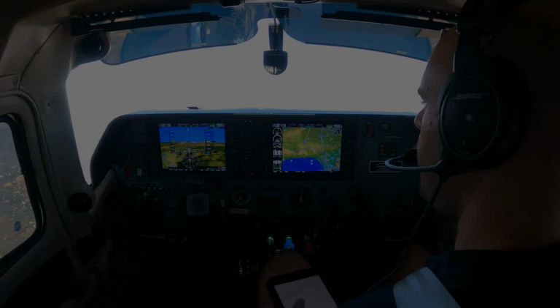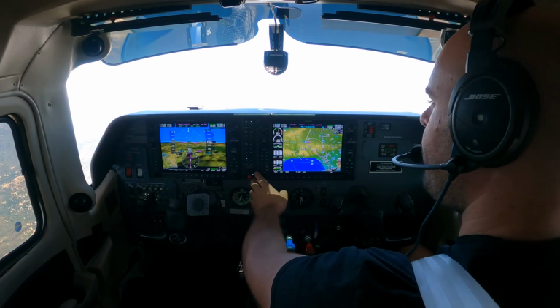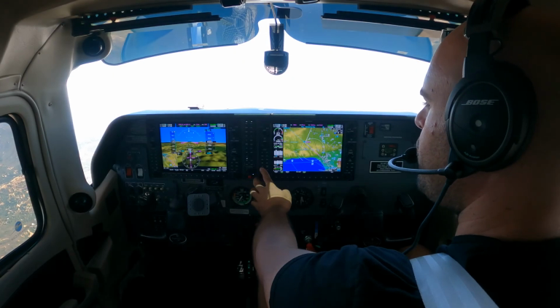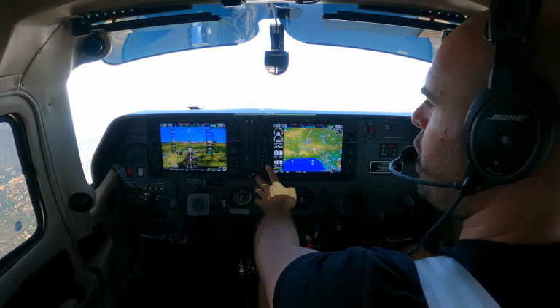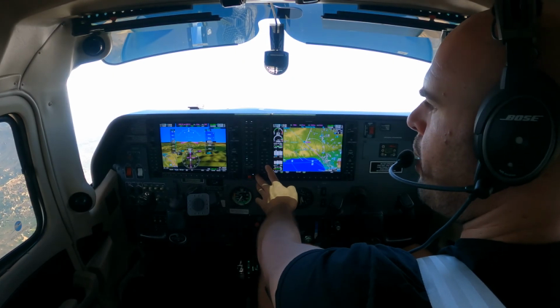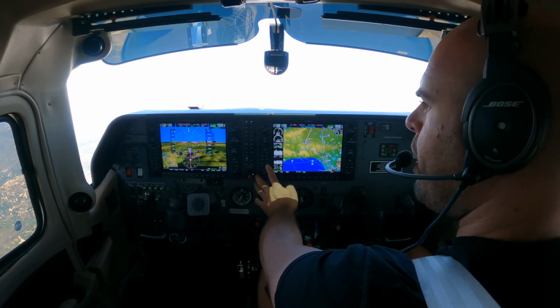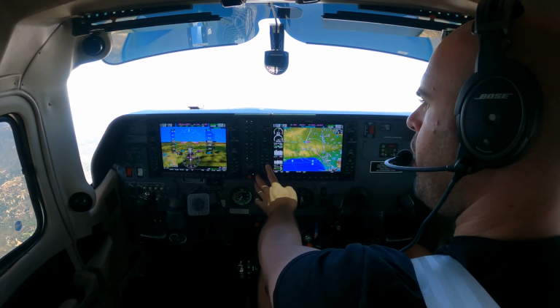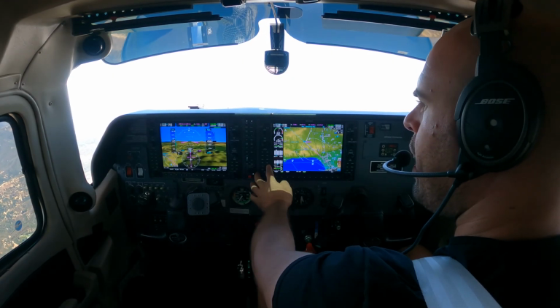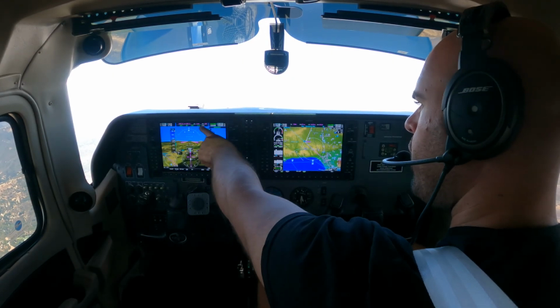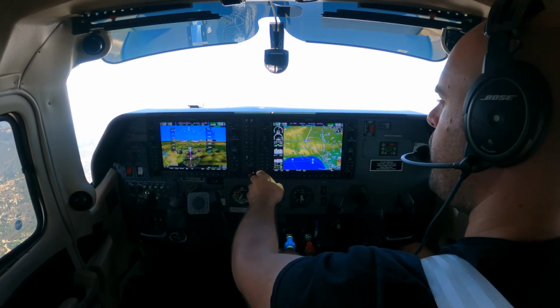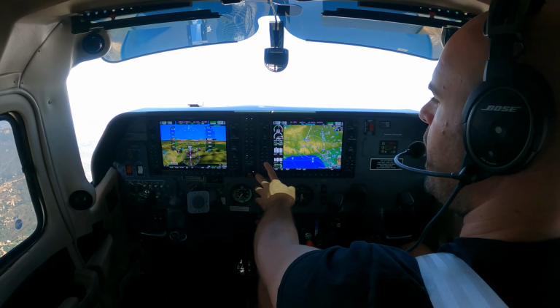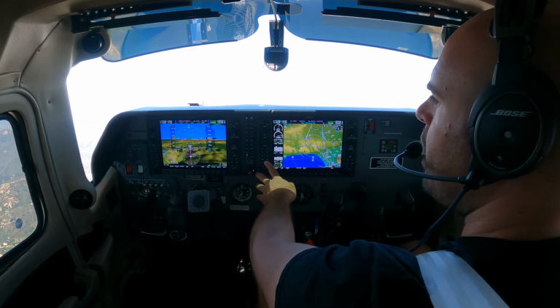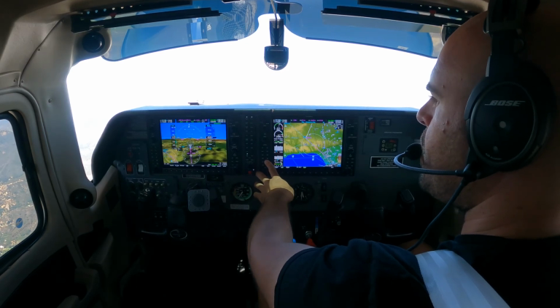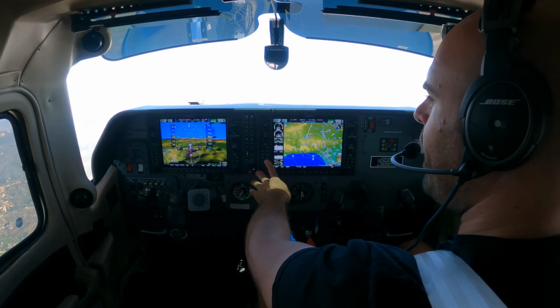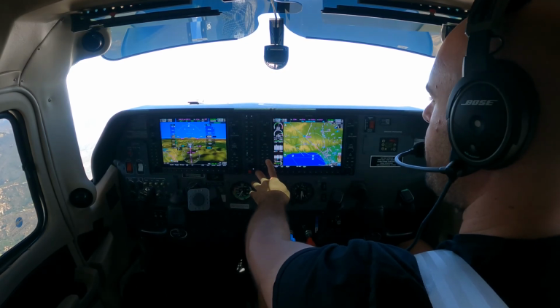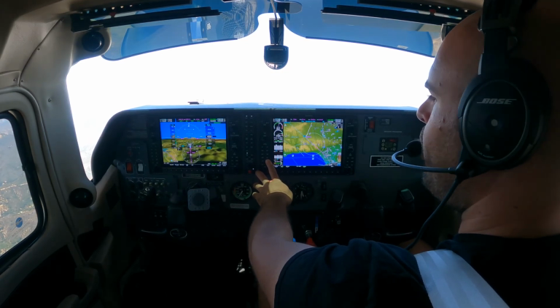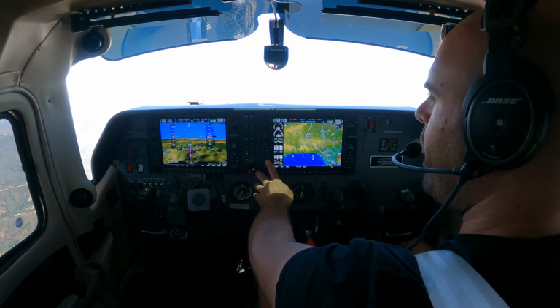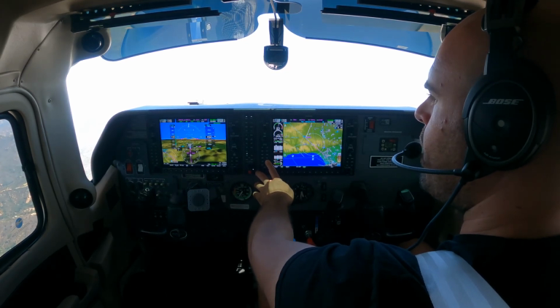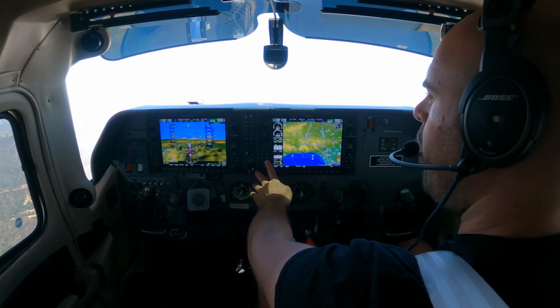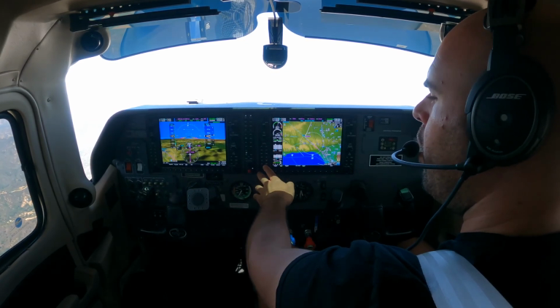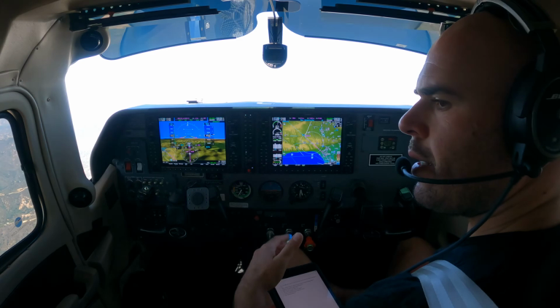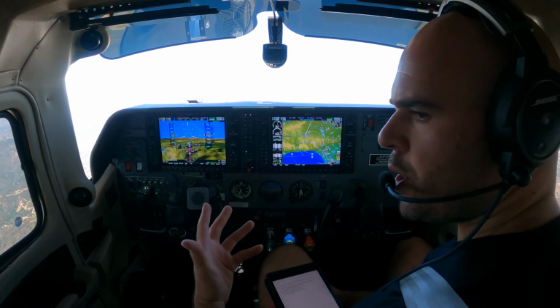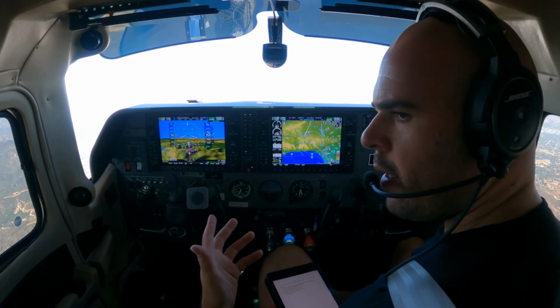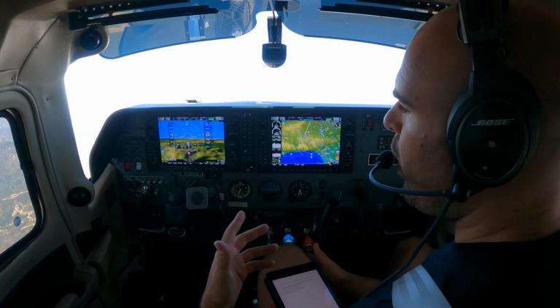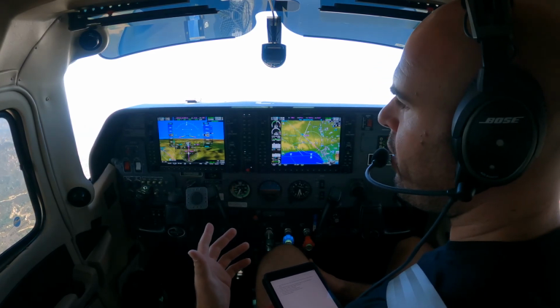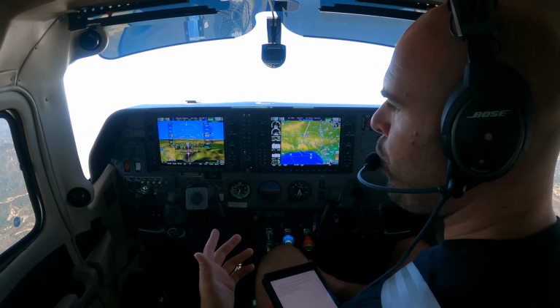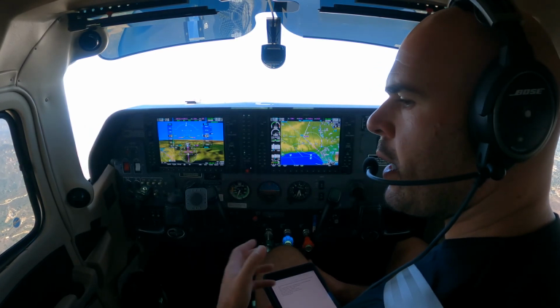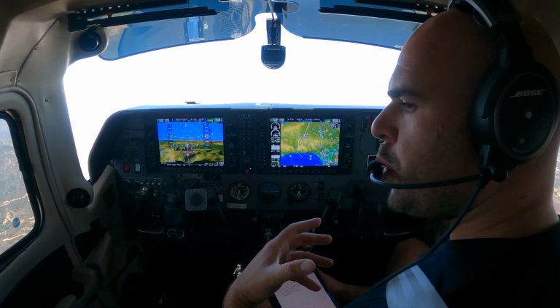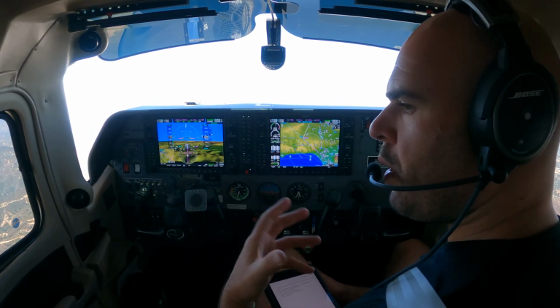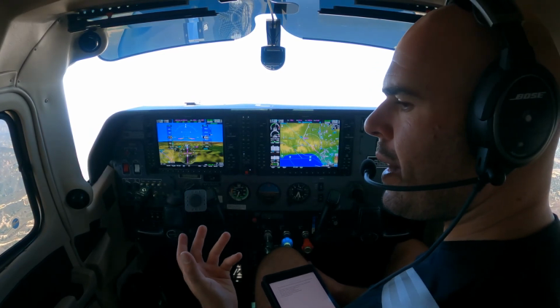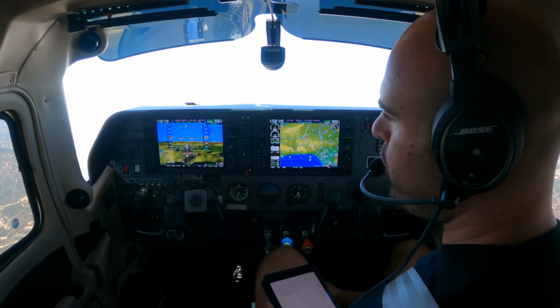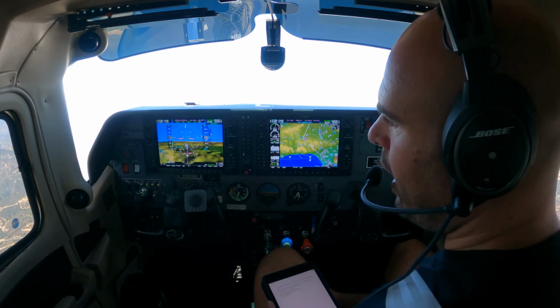I'll use flight level change and pitch the nose up all the way down to 100 knots. As you know, flight level change — the plane right now will take all the excess energy that we have and convert that into a climb.